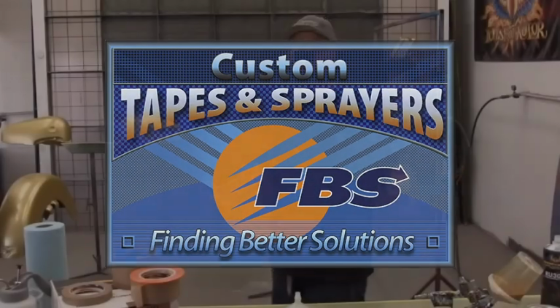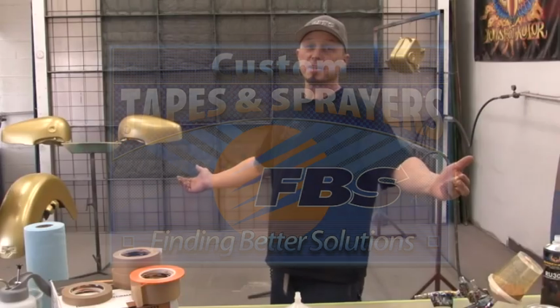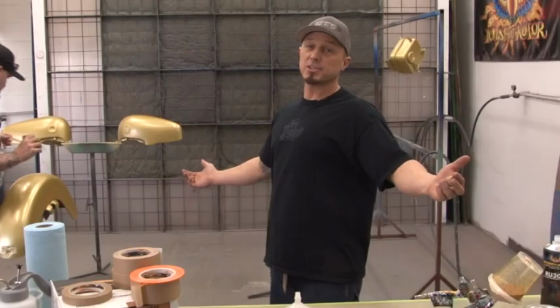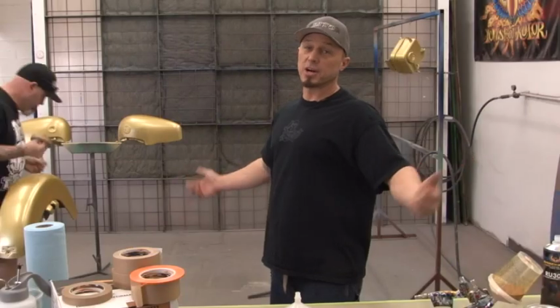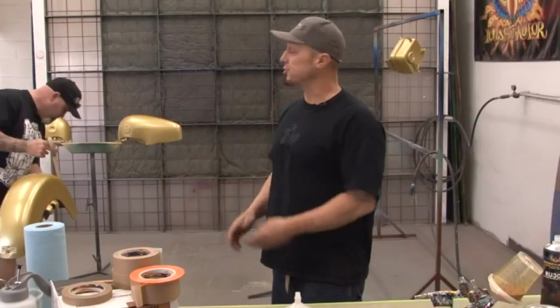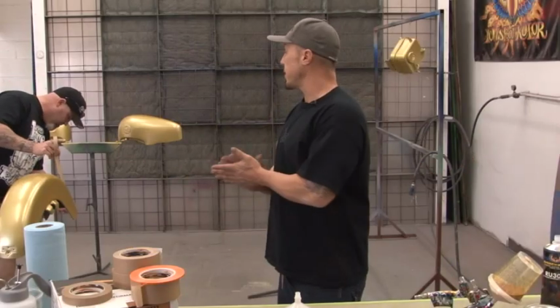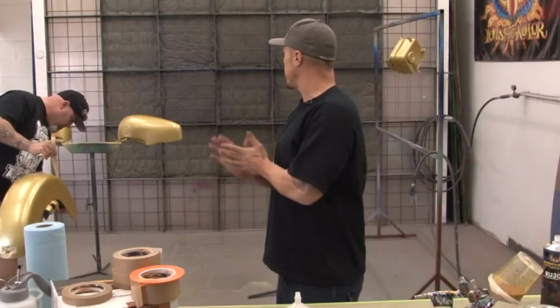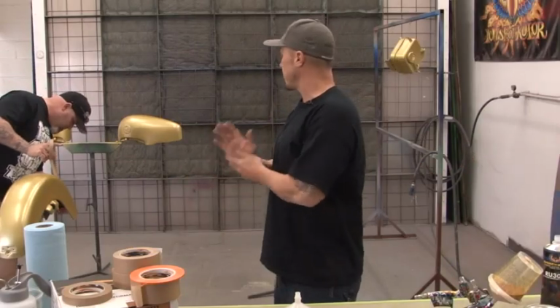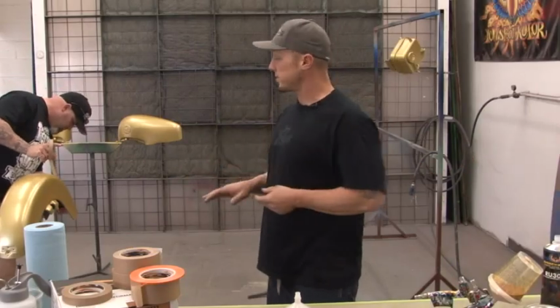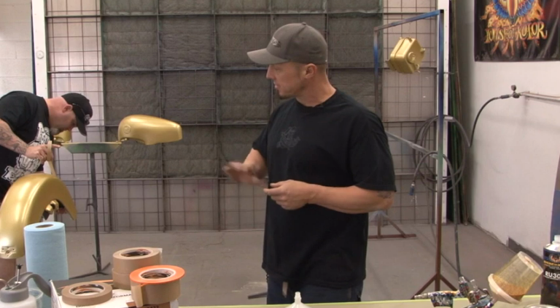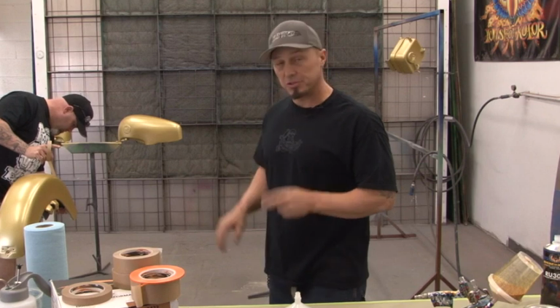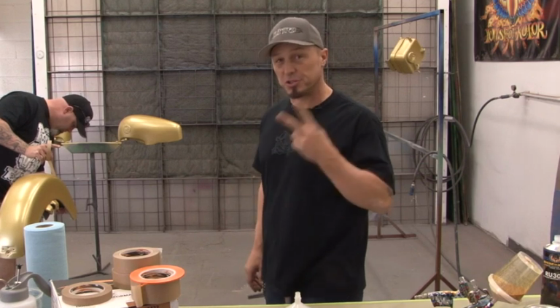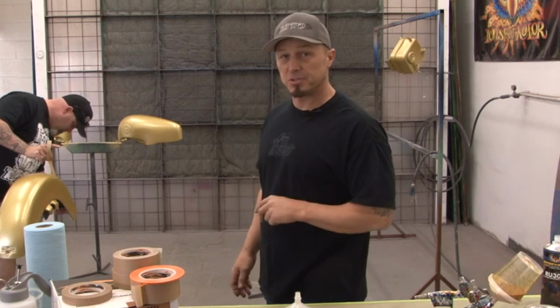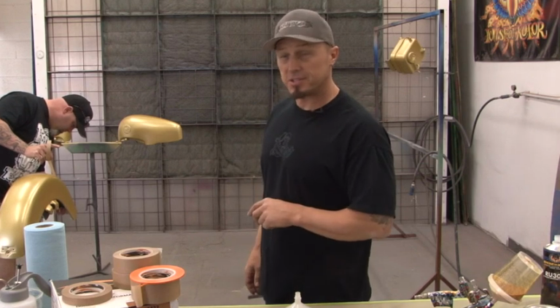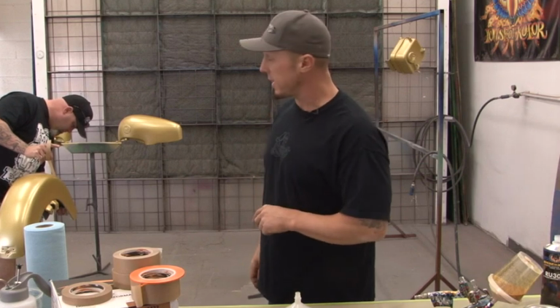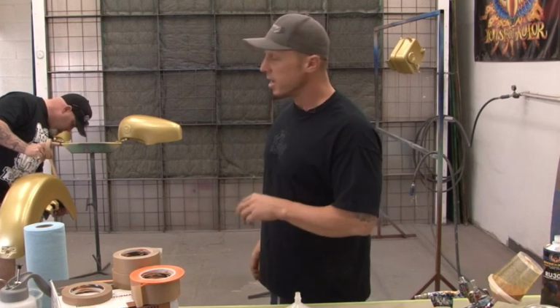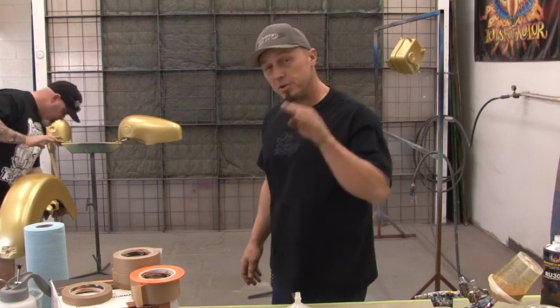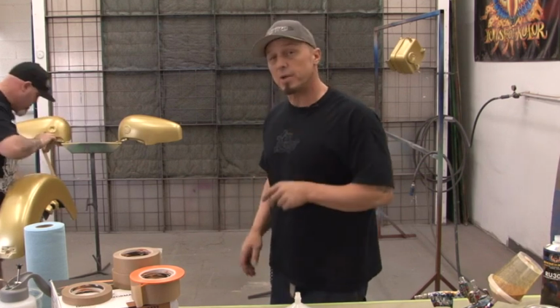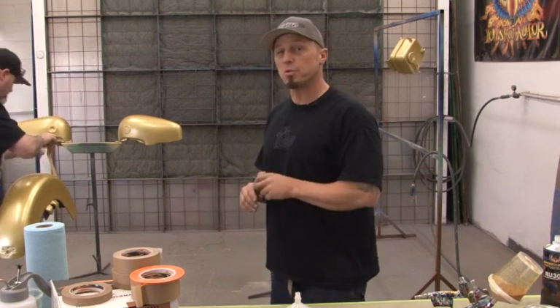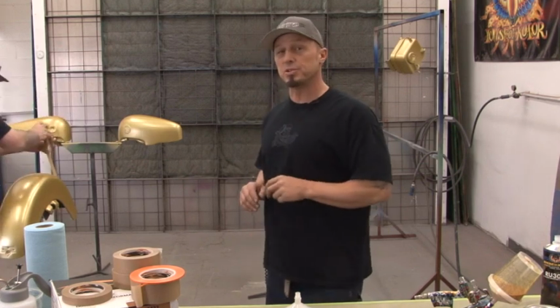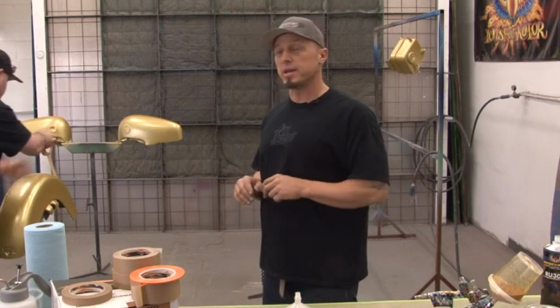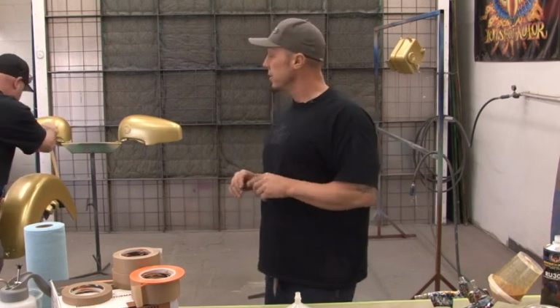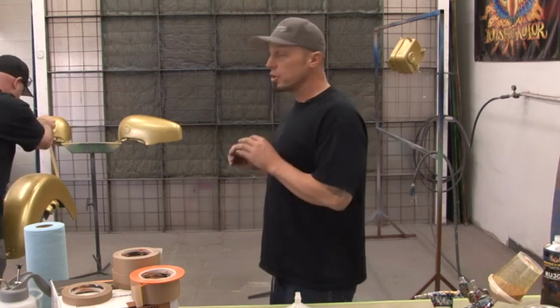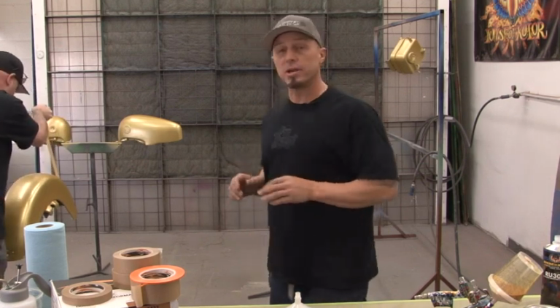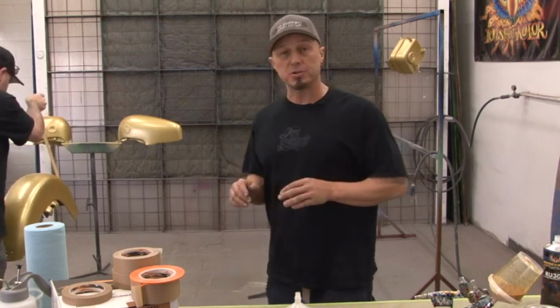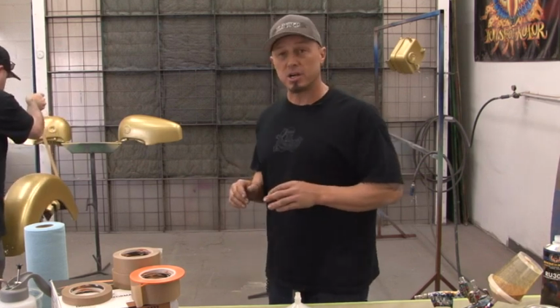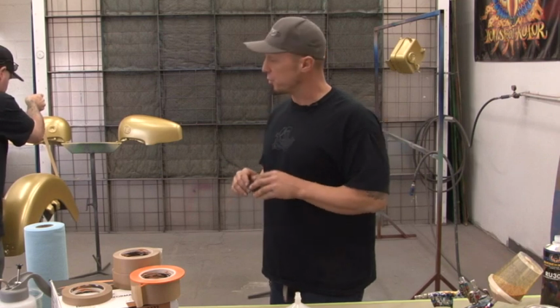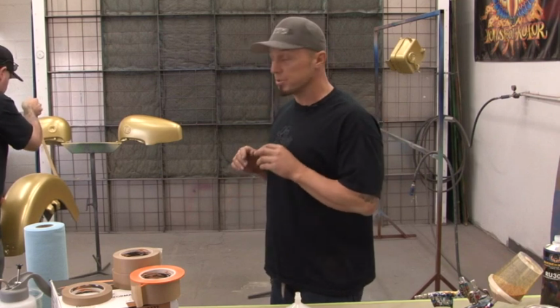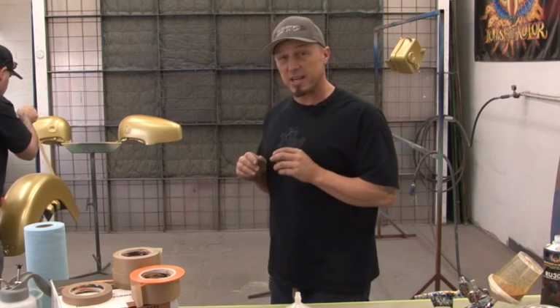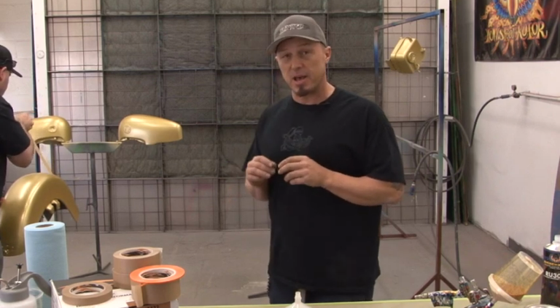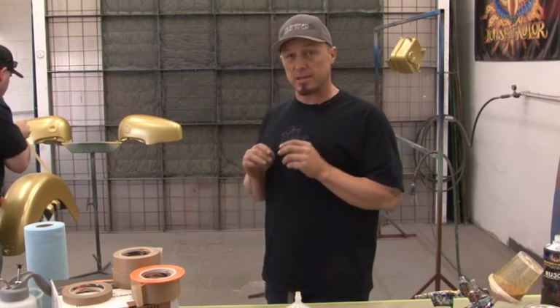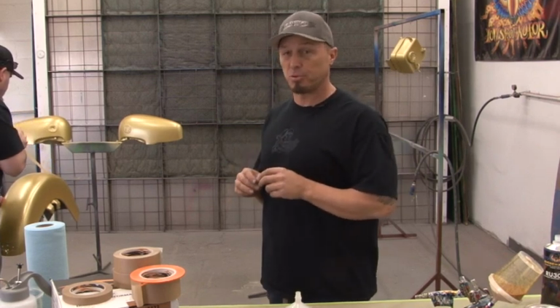We got the base all done. It's dry. We made sure that it's nice and covered — two good coats nailed this thing. If you're going to wait for more than one to two days, you're going to want to intercoat this stuff, because you want to protect that metallic and that pearl.